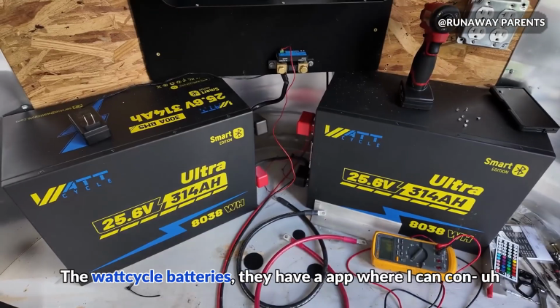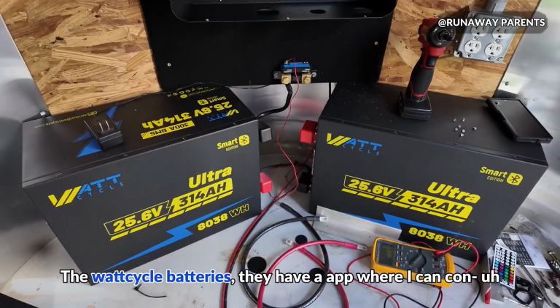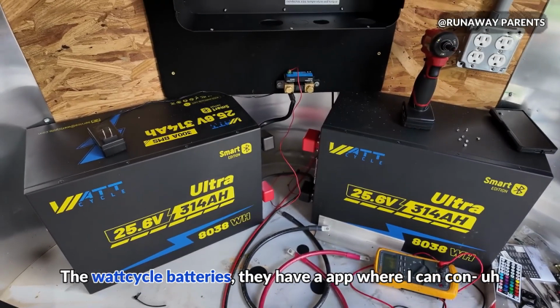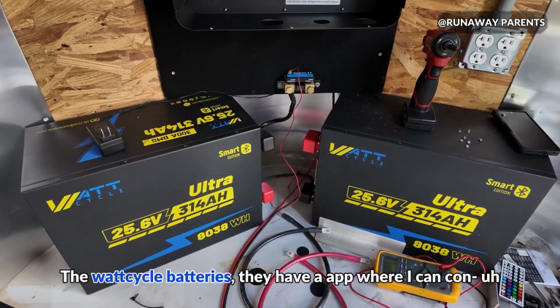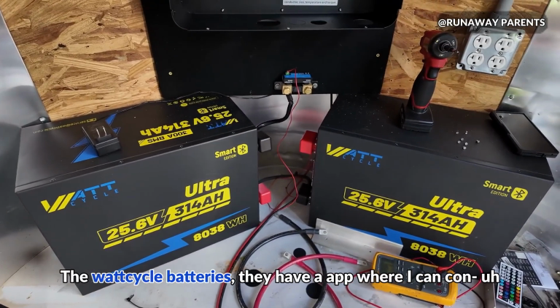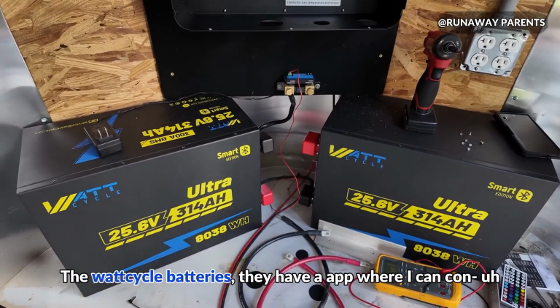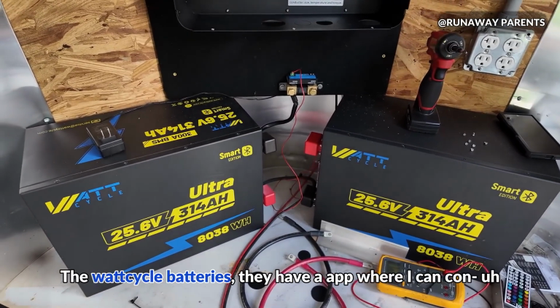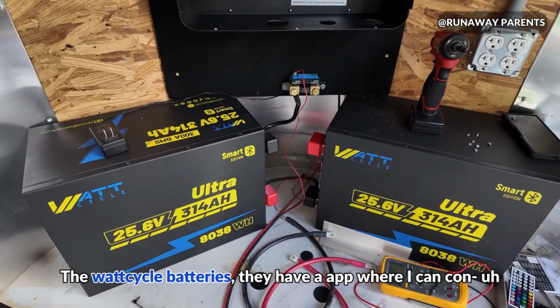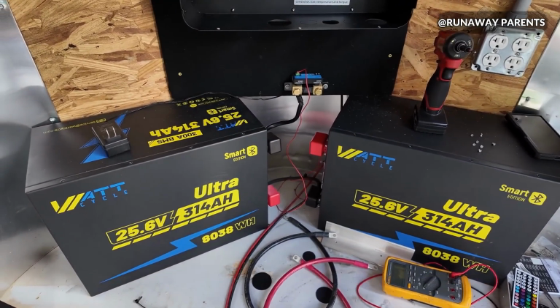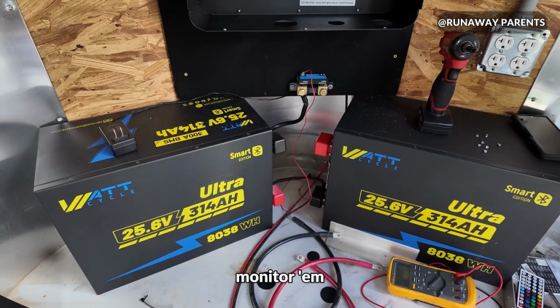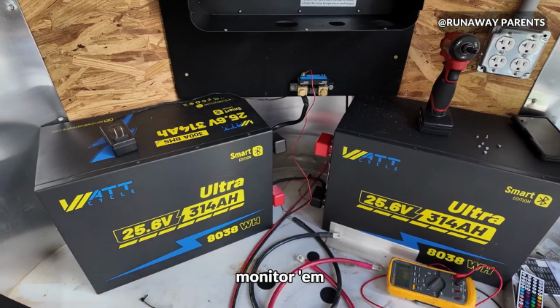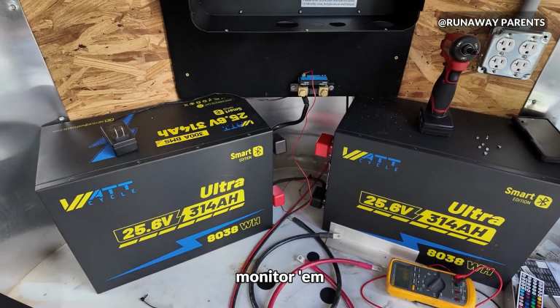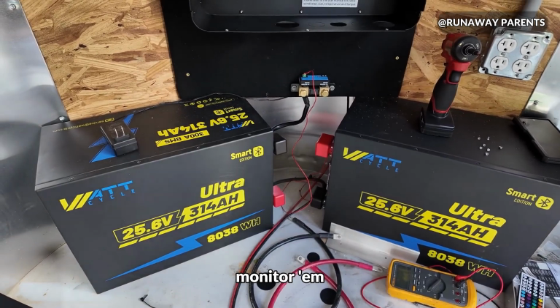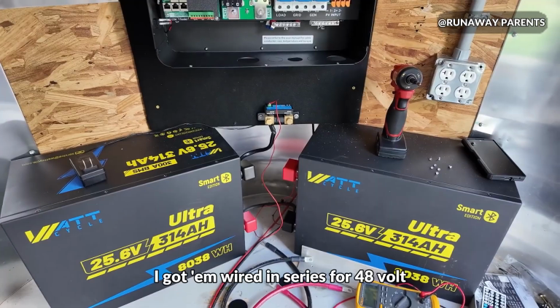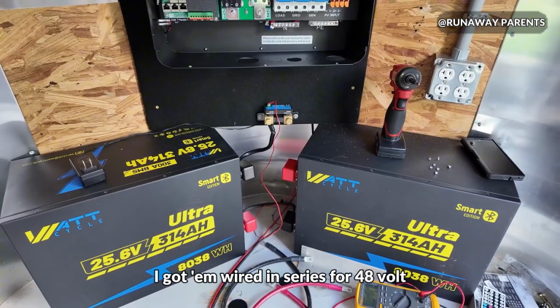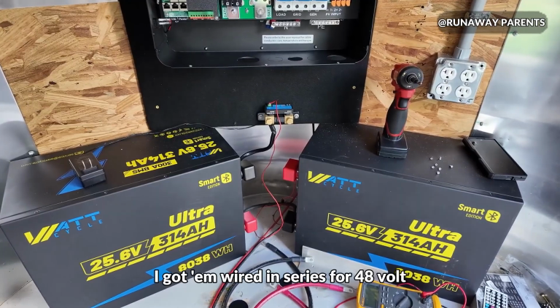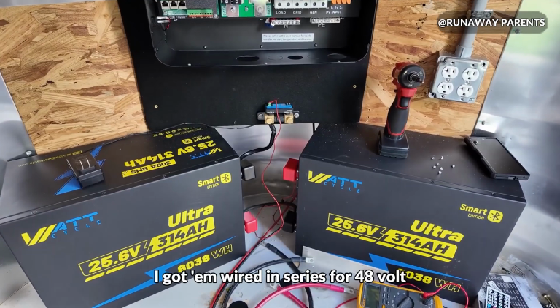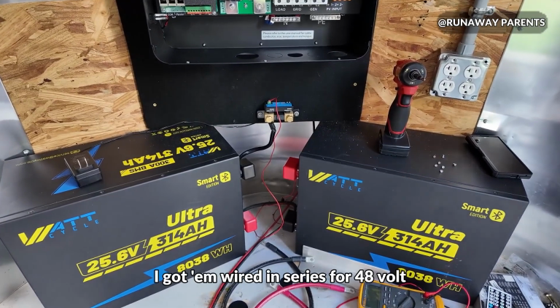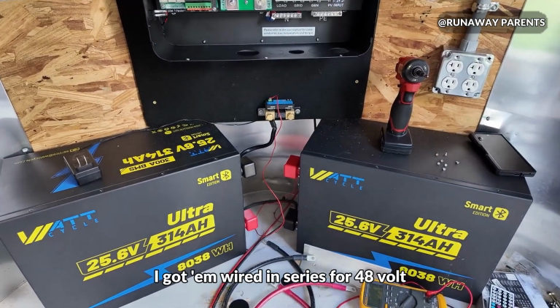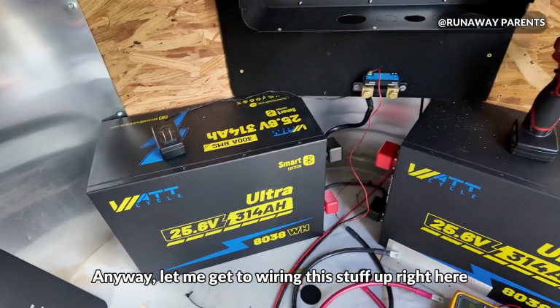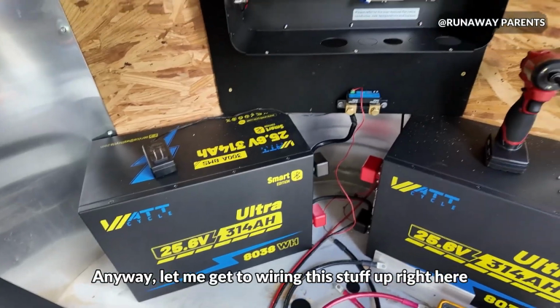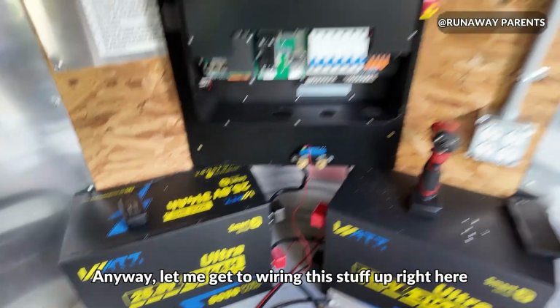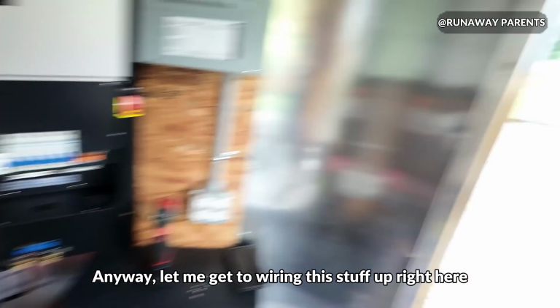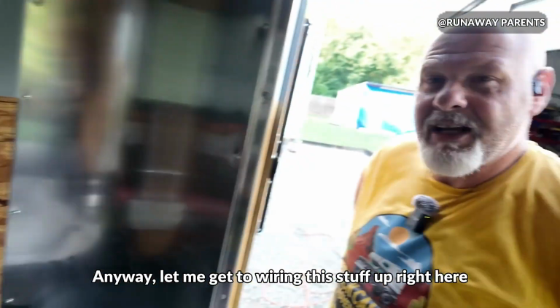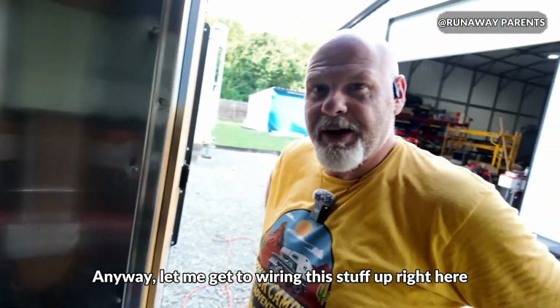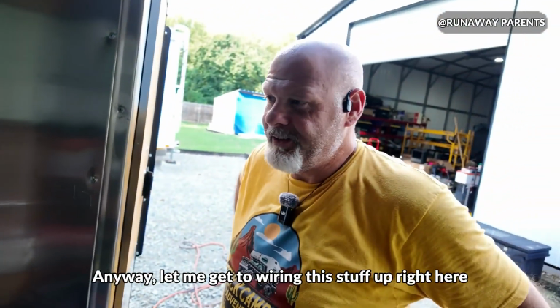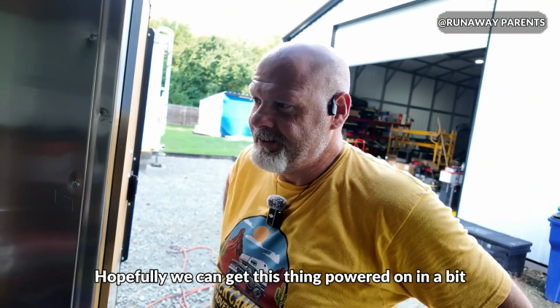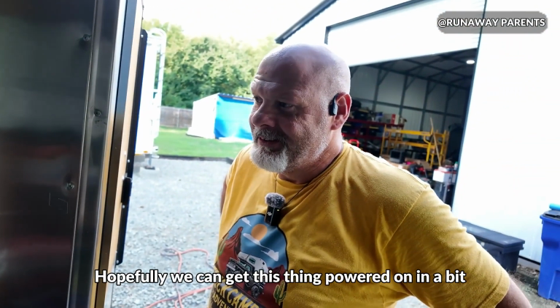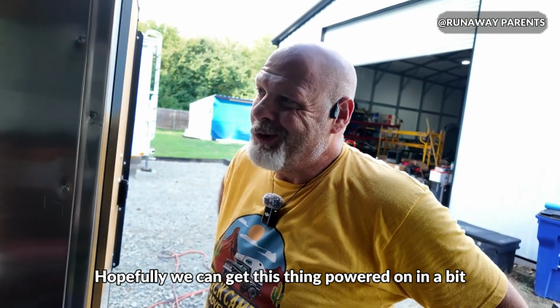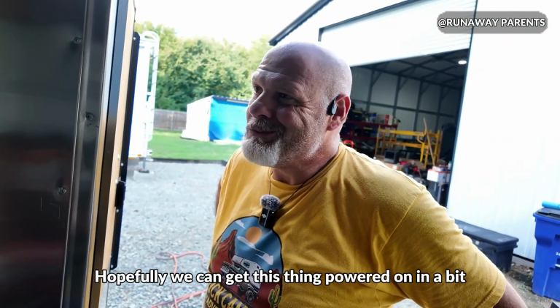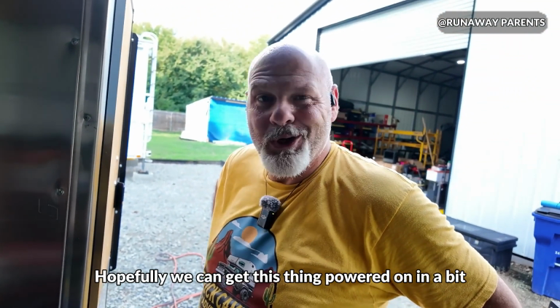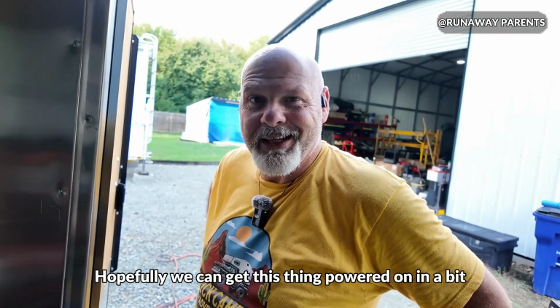Wattcycle batteries — they have an app where I can monitor them. Got them wired in series for 48 volt. Let me get to wiring this stuff up right here and hopefully we get some juice going to this thing.